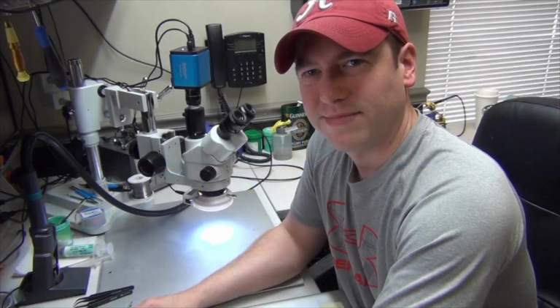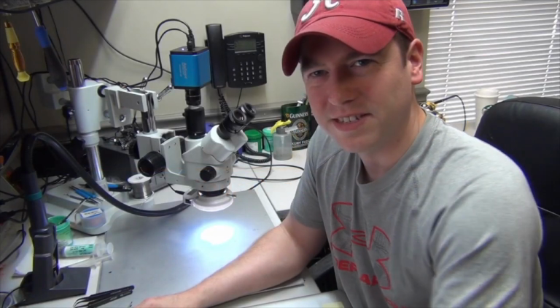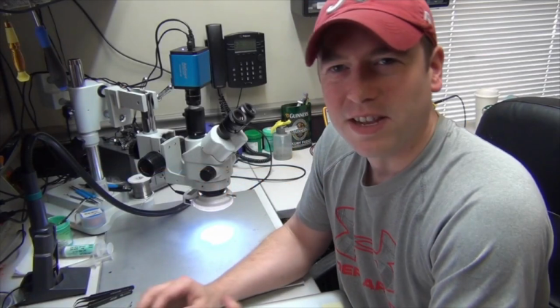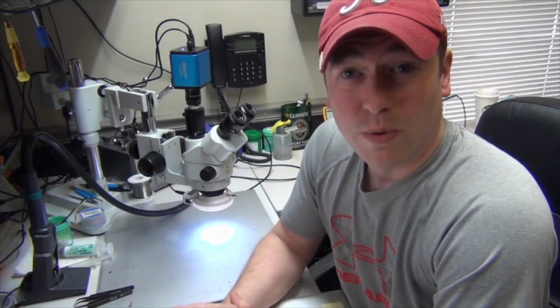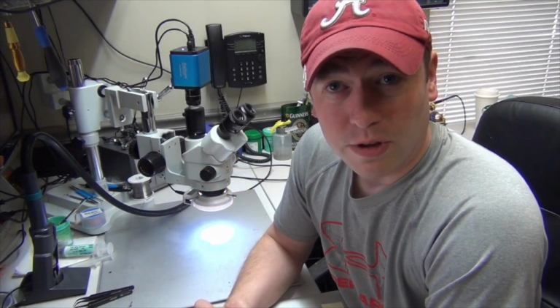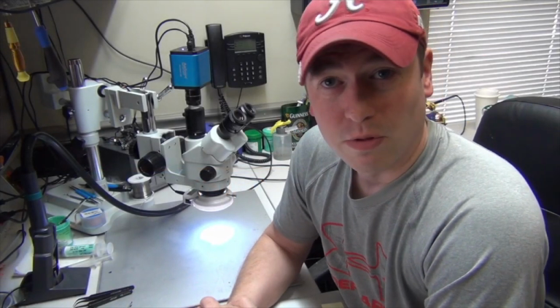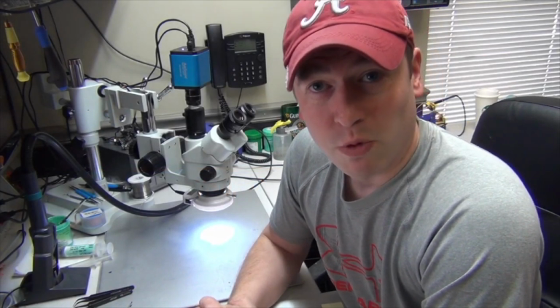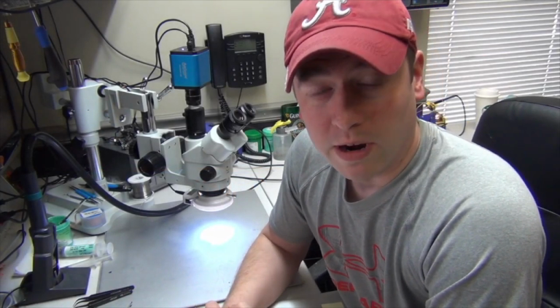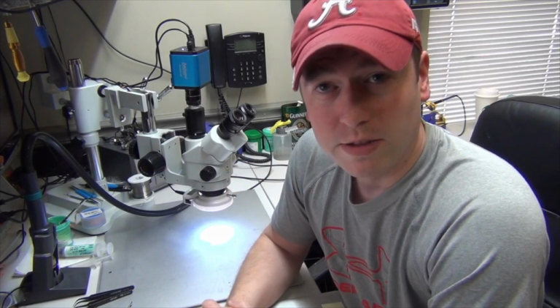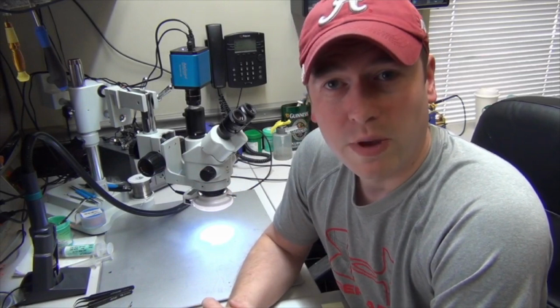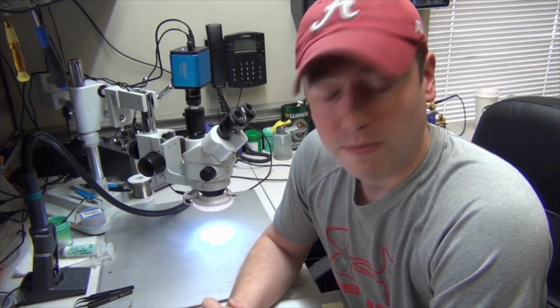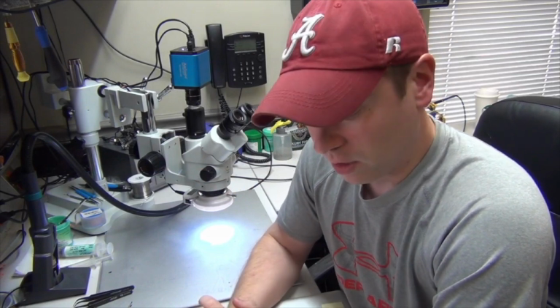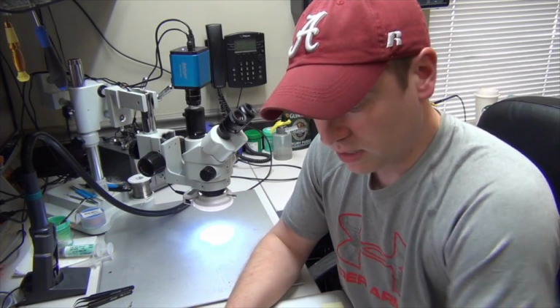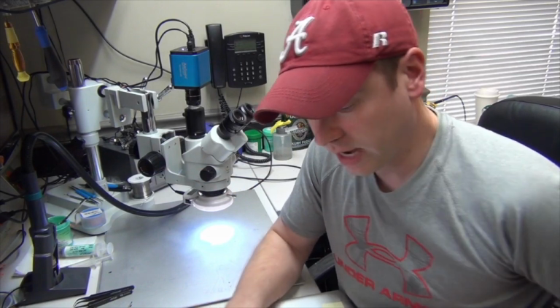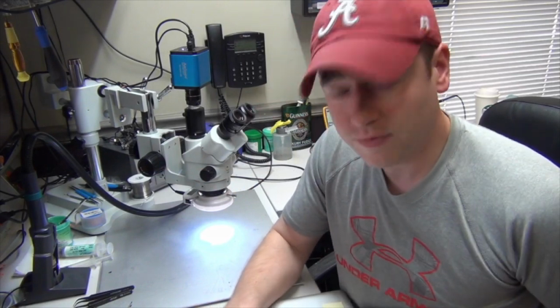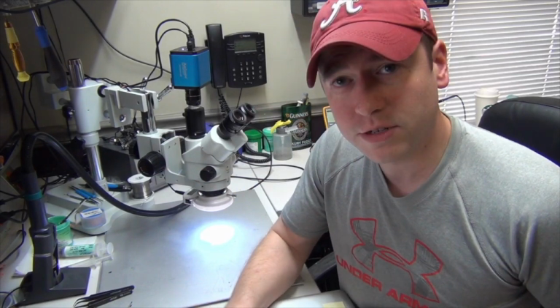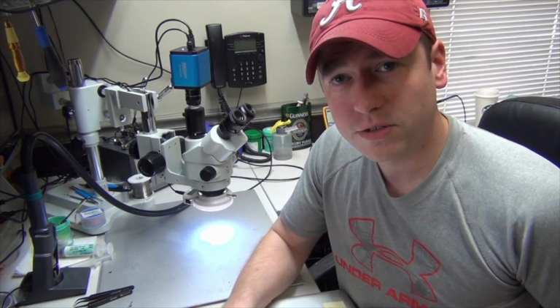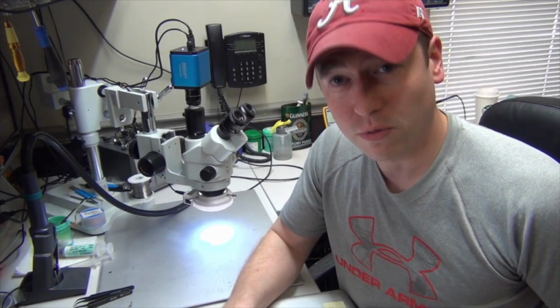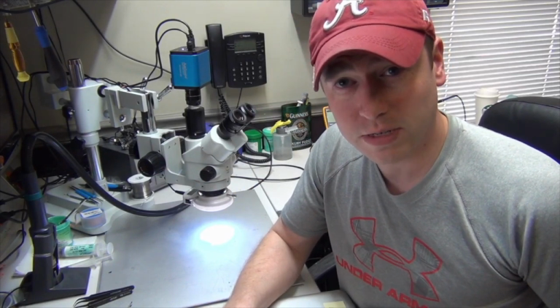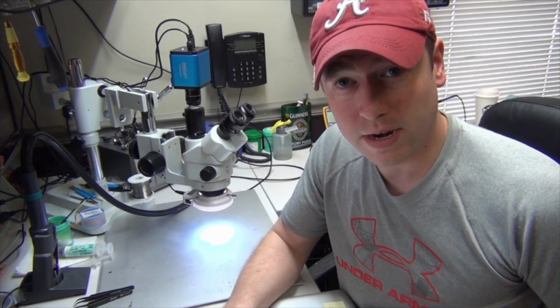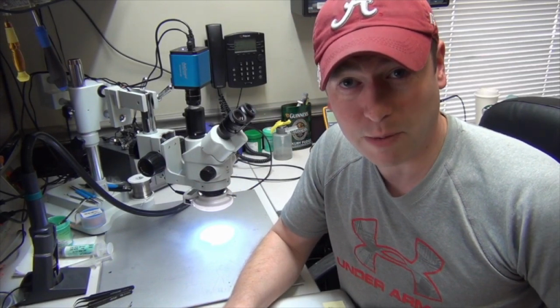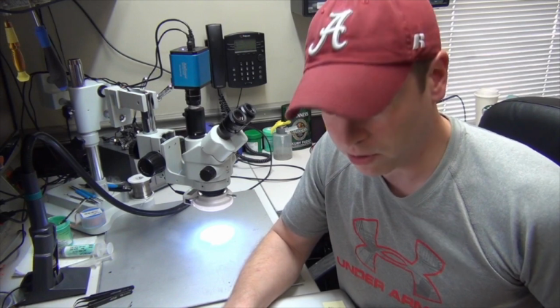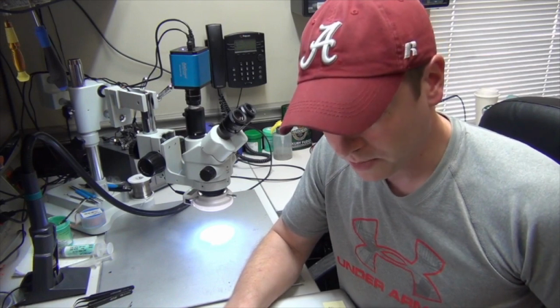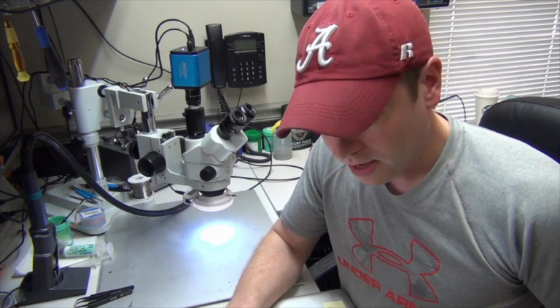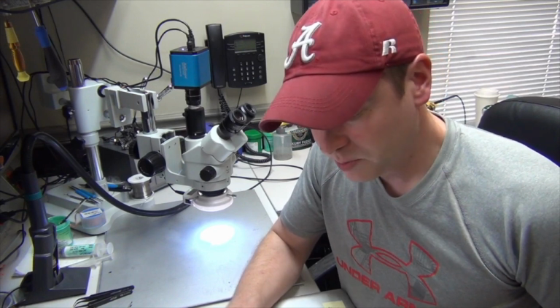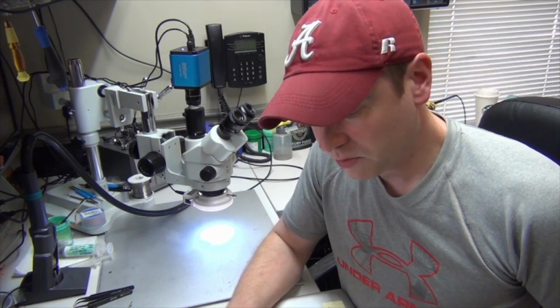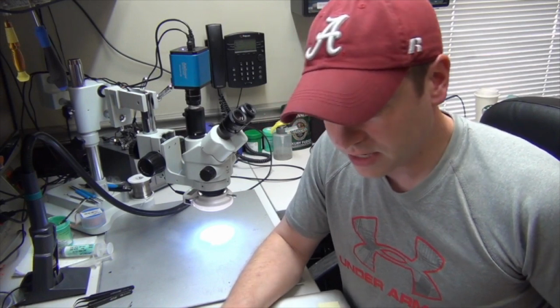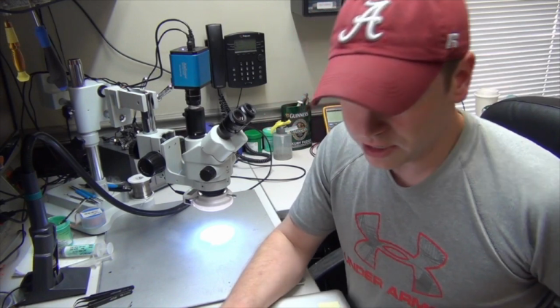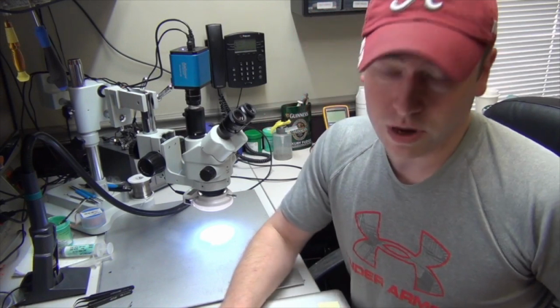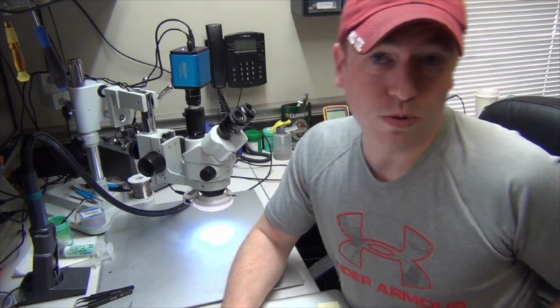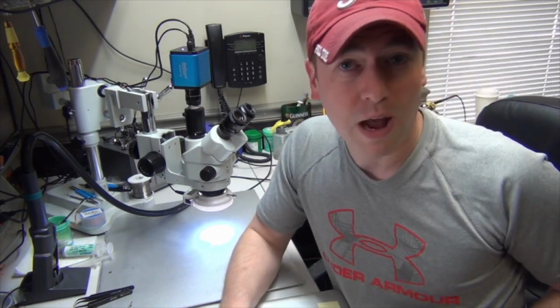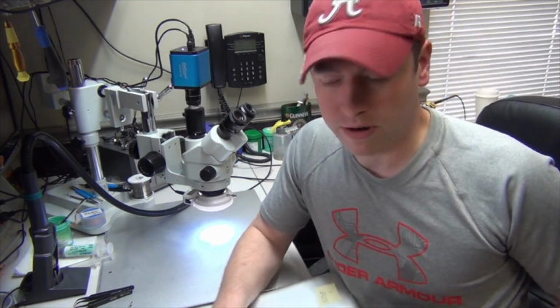Hey guys, so we're here with another logical repair. This week we had a customer send us a 17-inch early 2009 MacBook Pro, and this particular machine is having an issue where it will not power on at all.